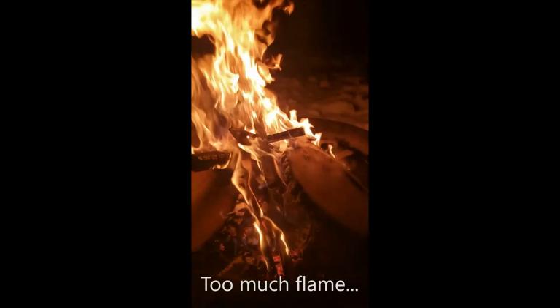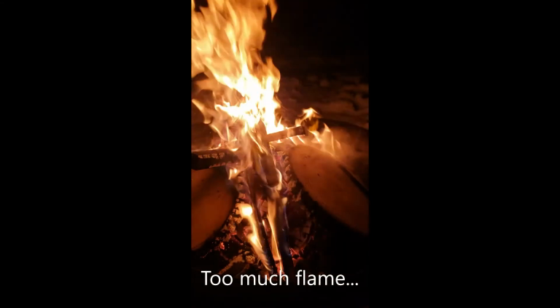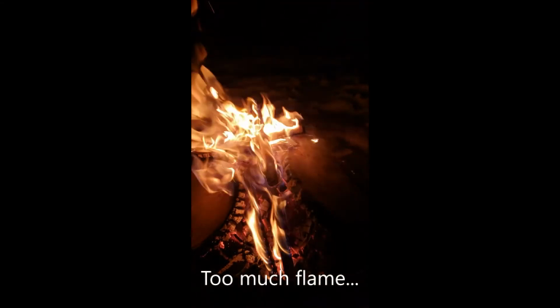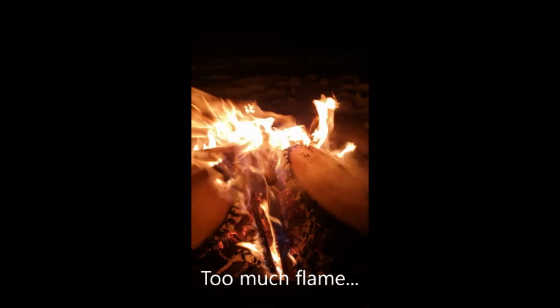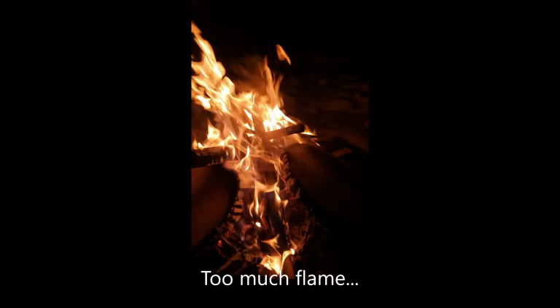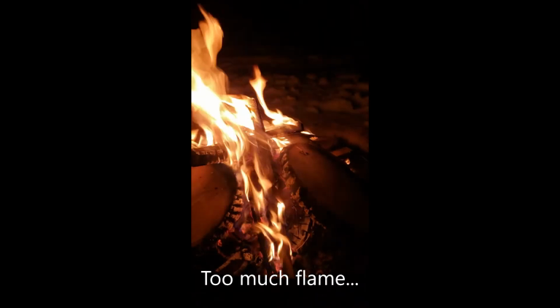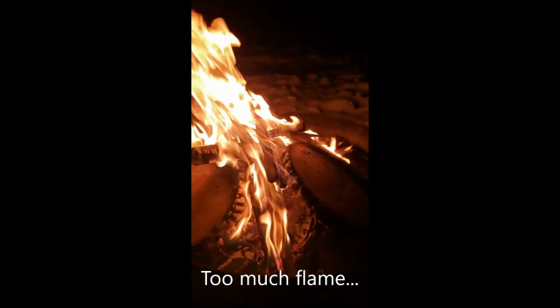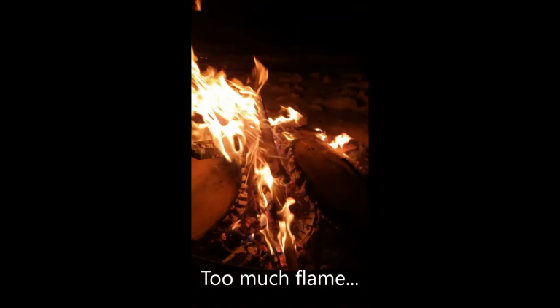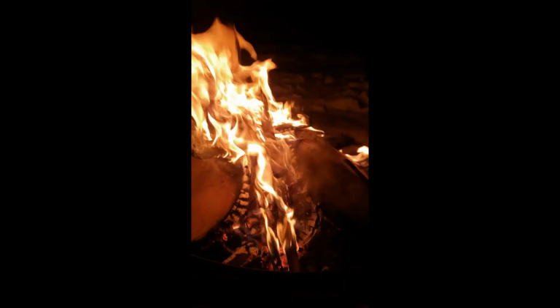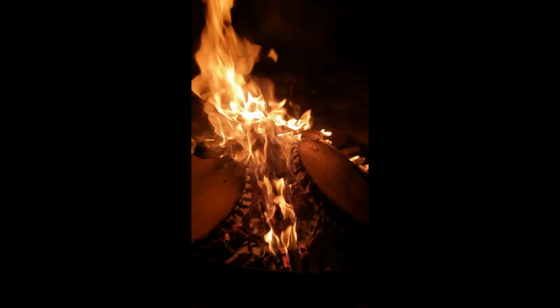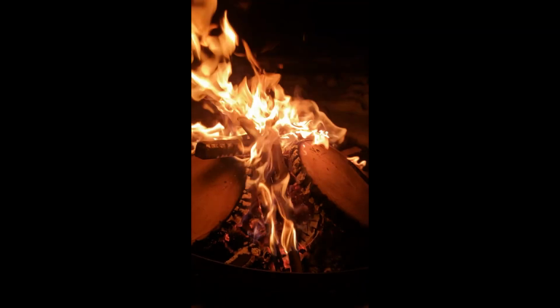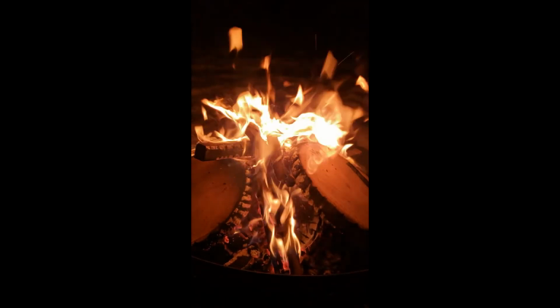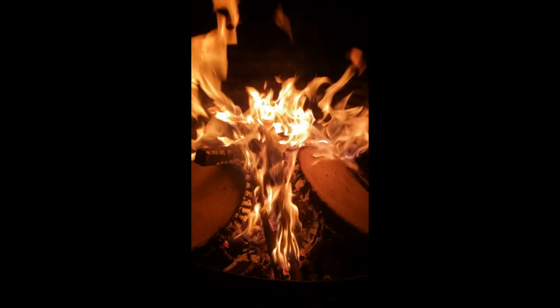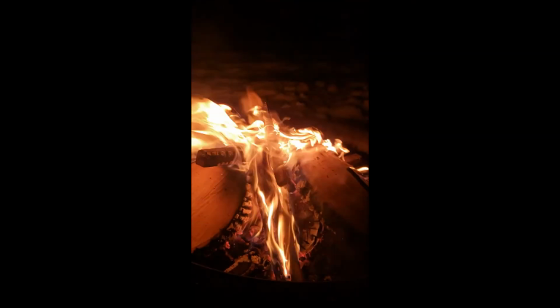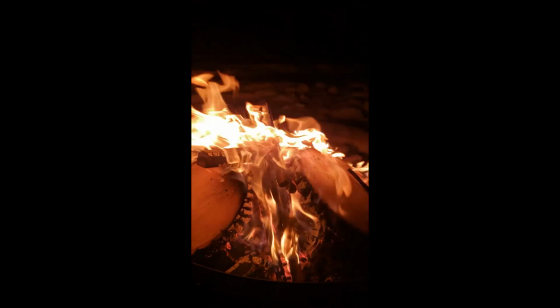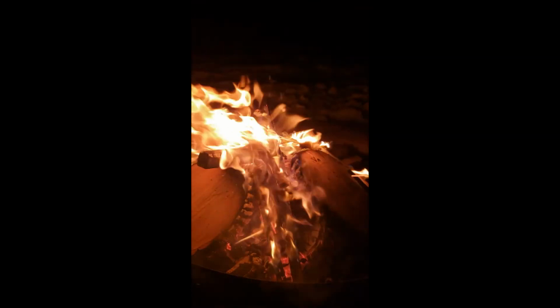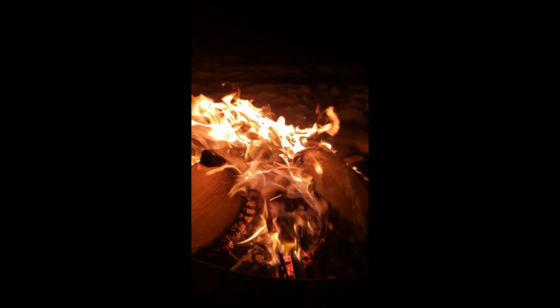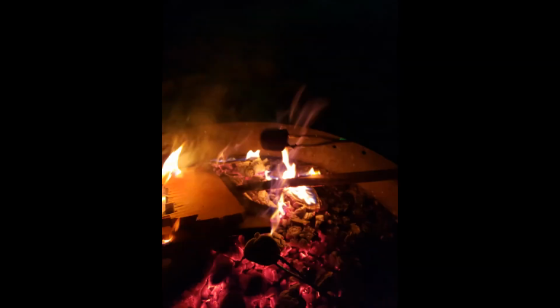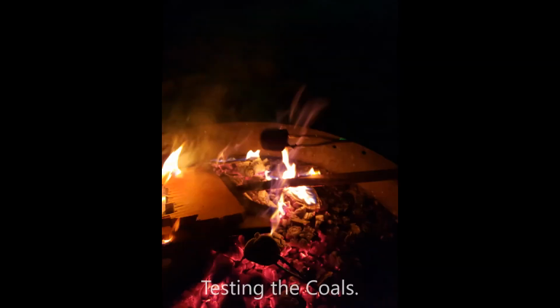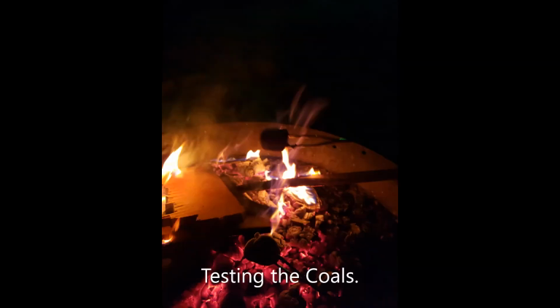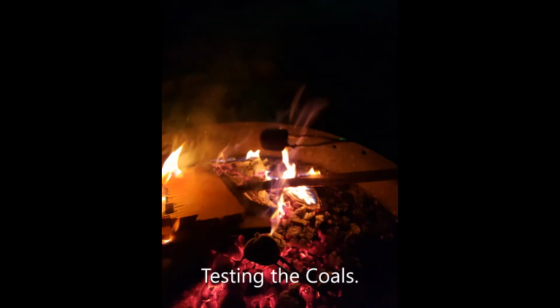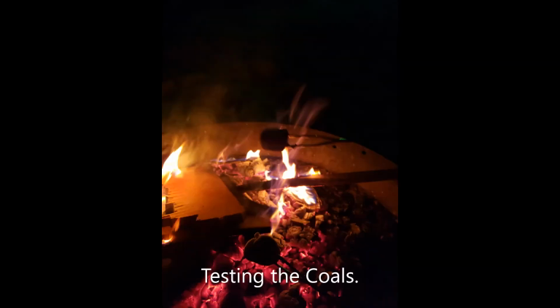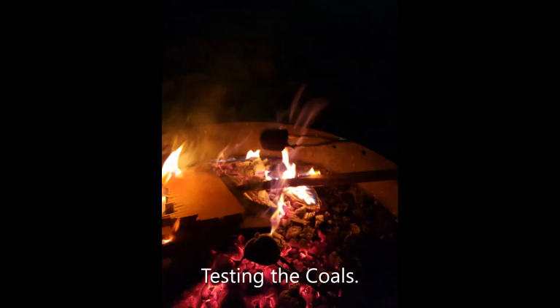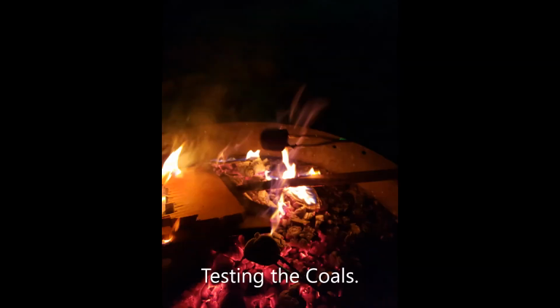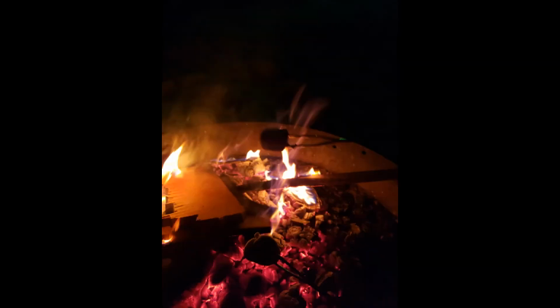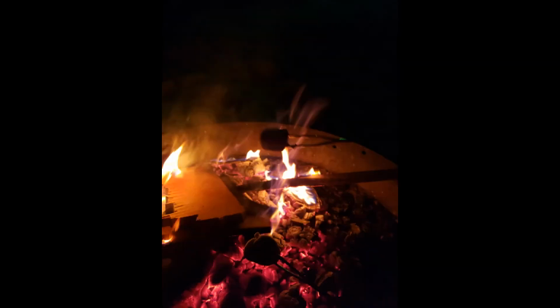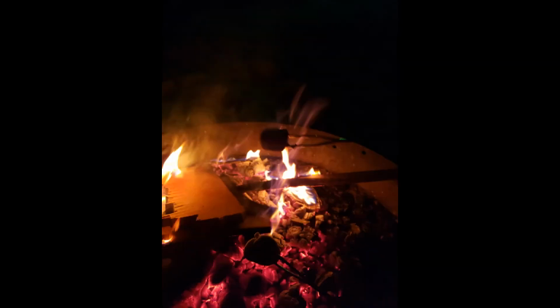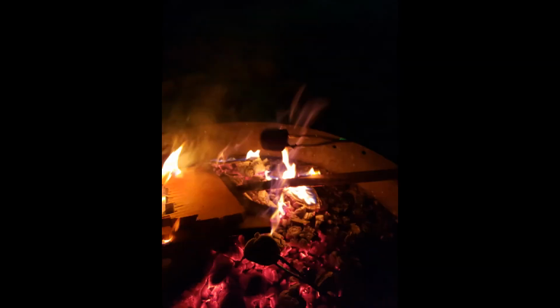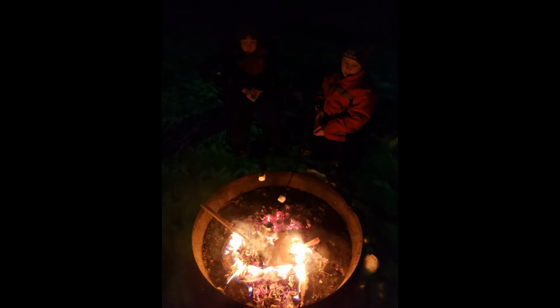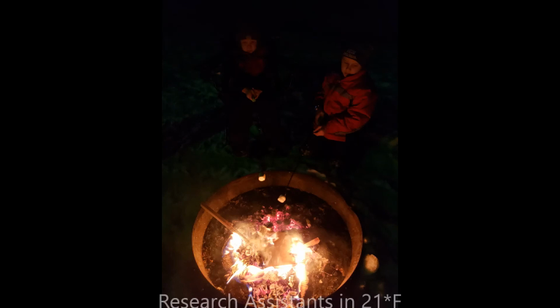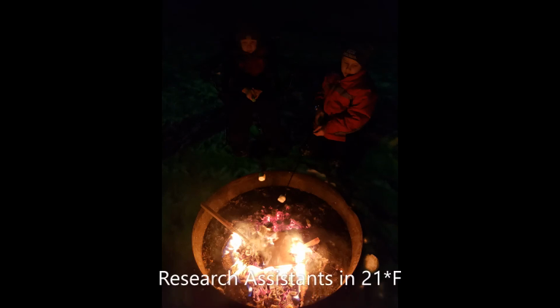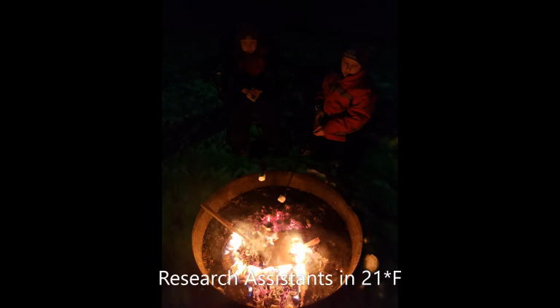Here's from last week when we were in the research stage, figuring out the right height and the right amount of coals. And there's my boys helping out. Thanks for watching!